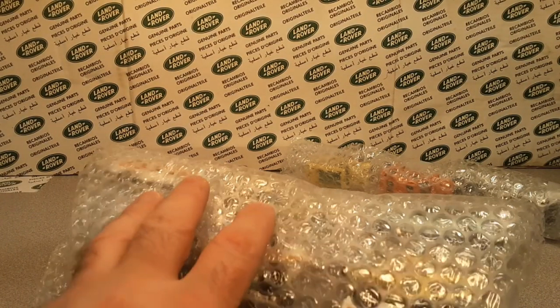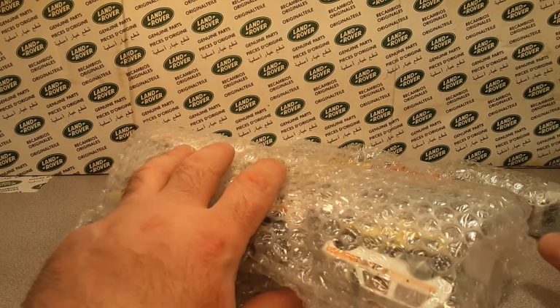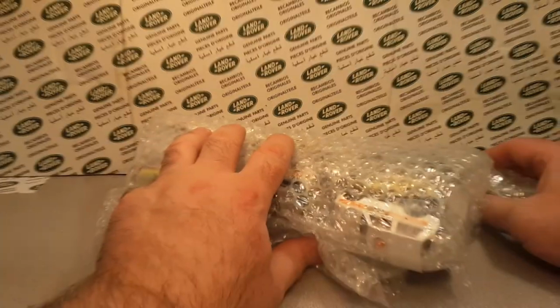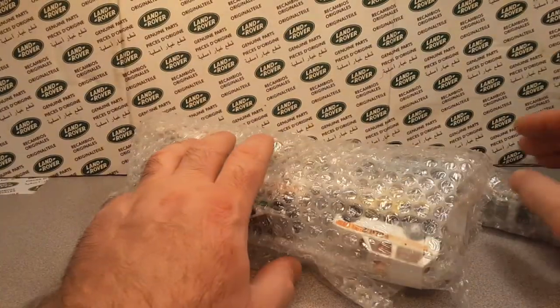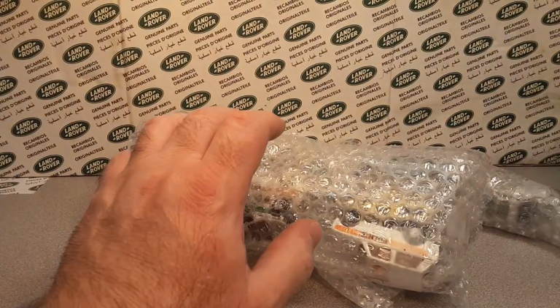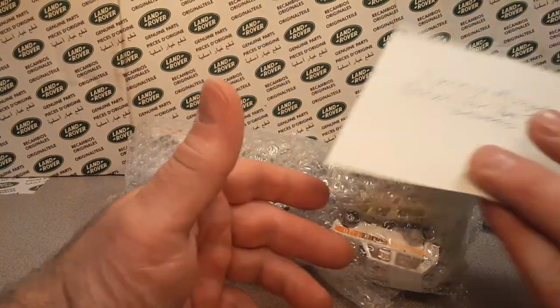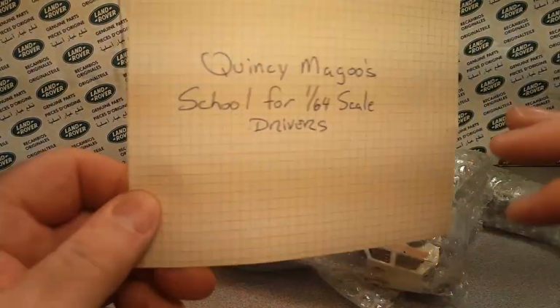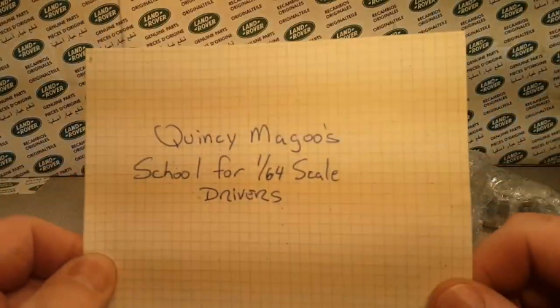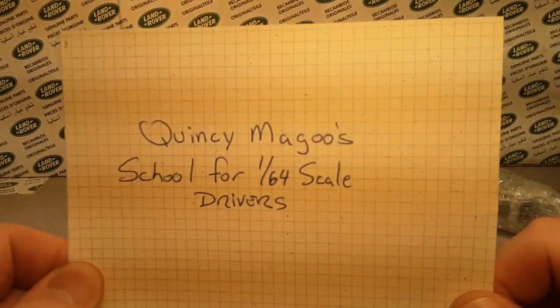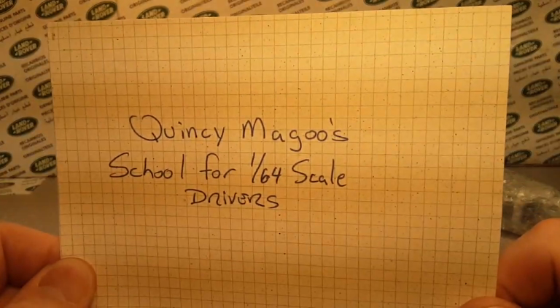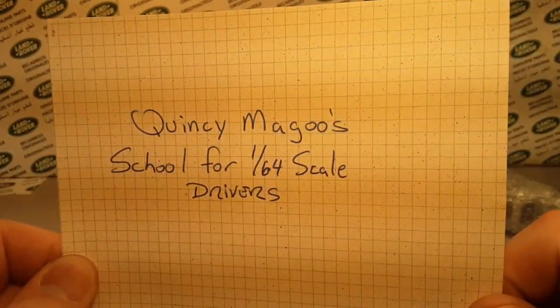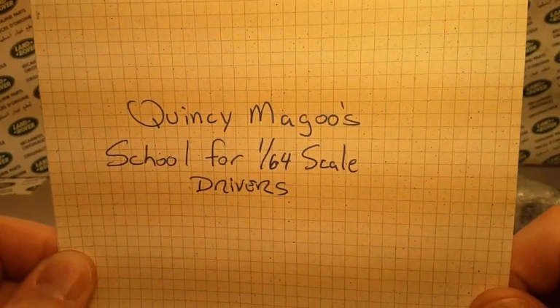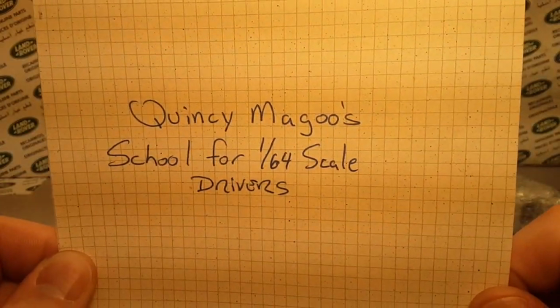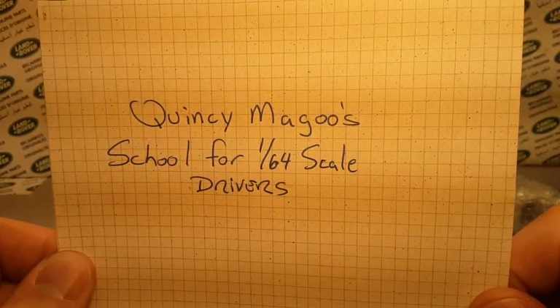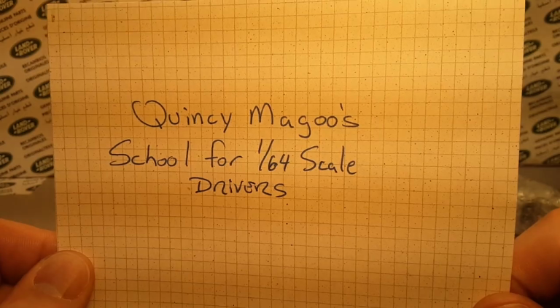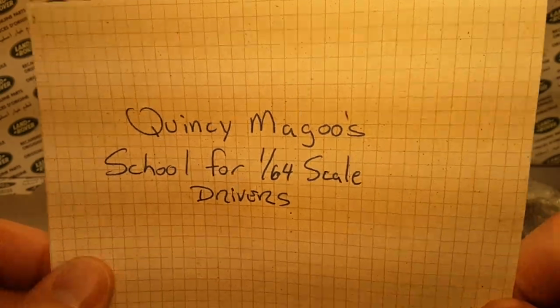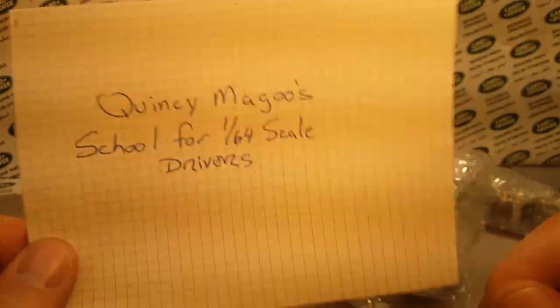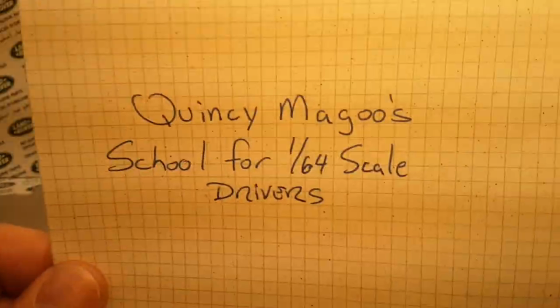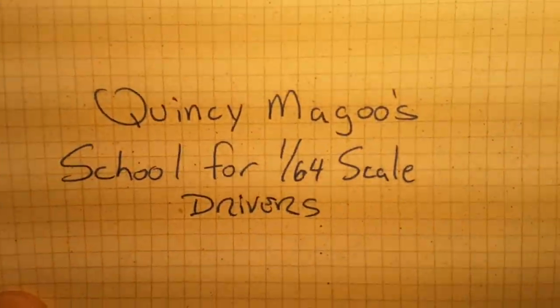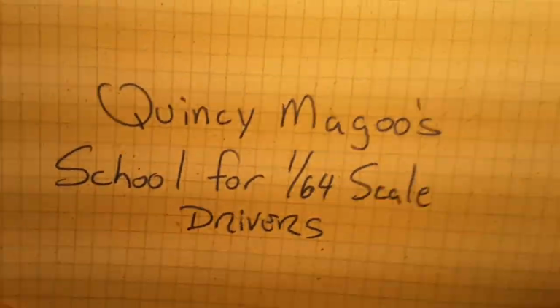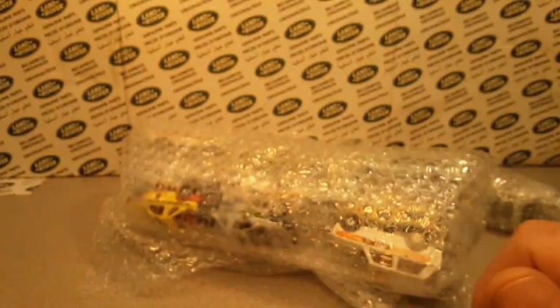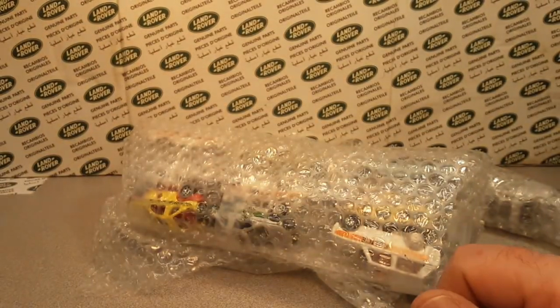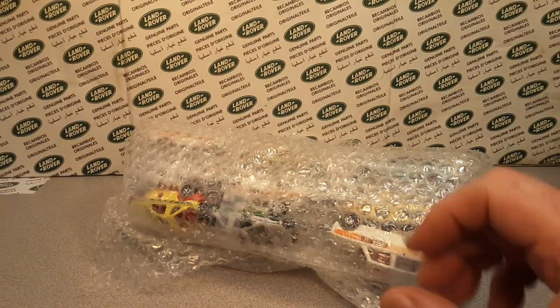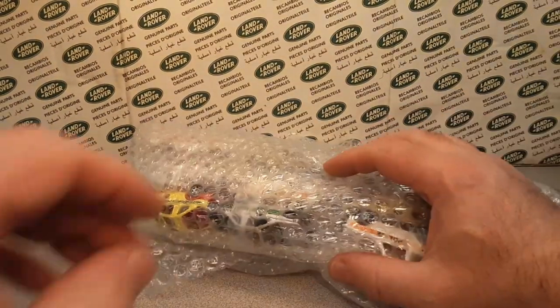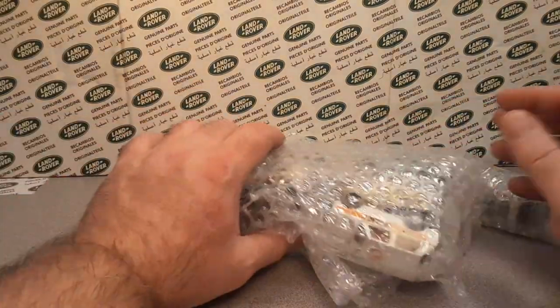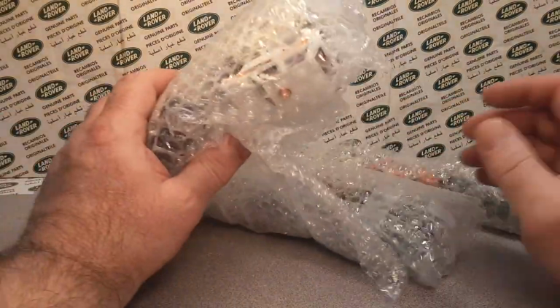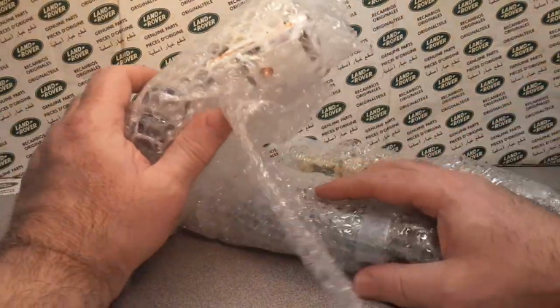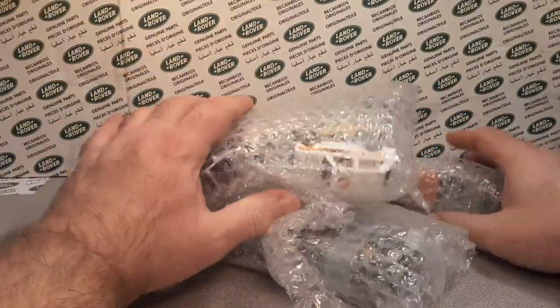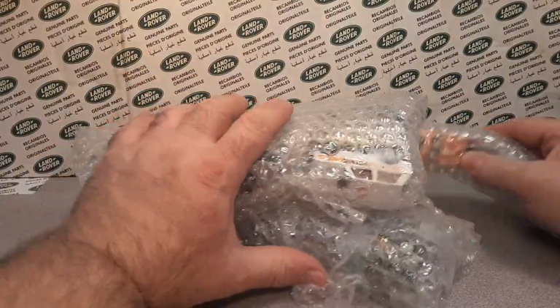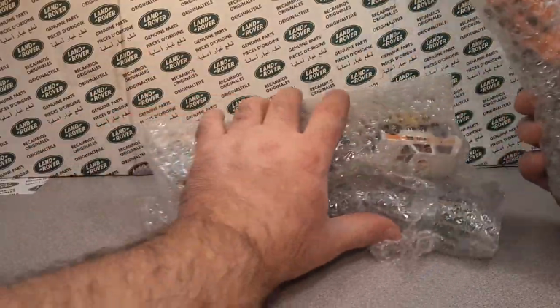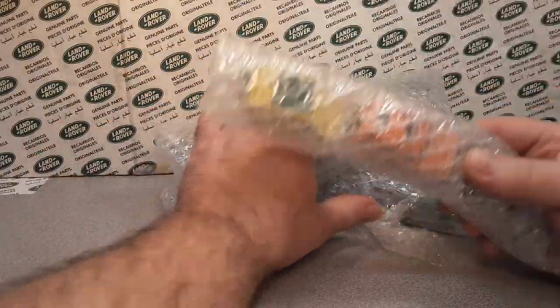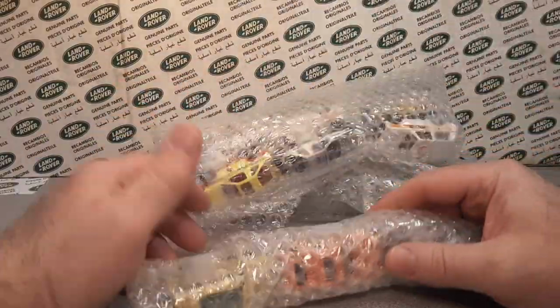If you ever go over there — and I'll show you again — Quincy McGoo School for 1/24th scale drivers, you can go over there and tell them I sent you. Maybe I could get a discount on all my purchases someday.